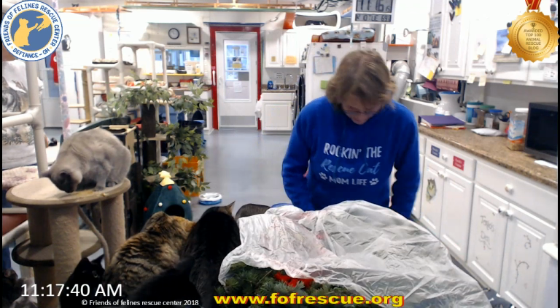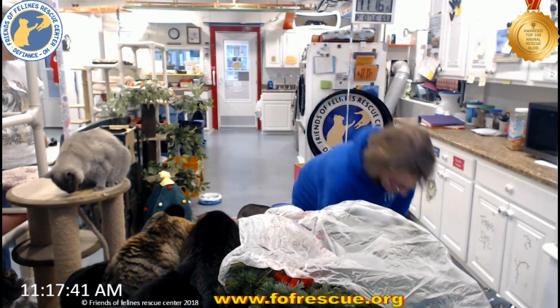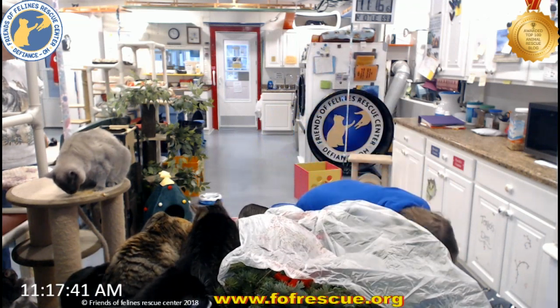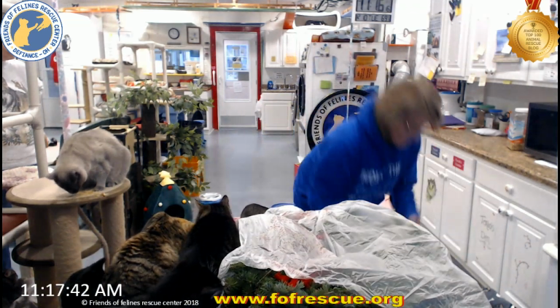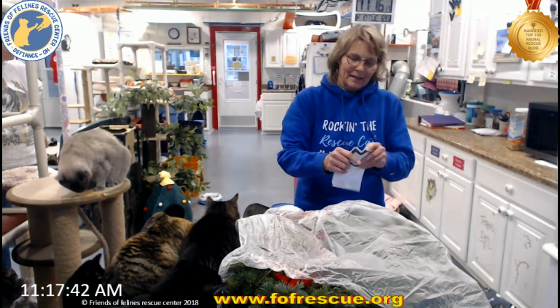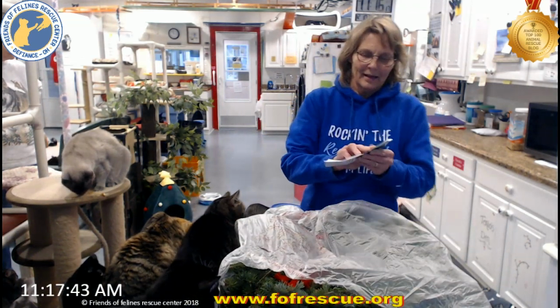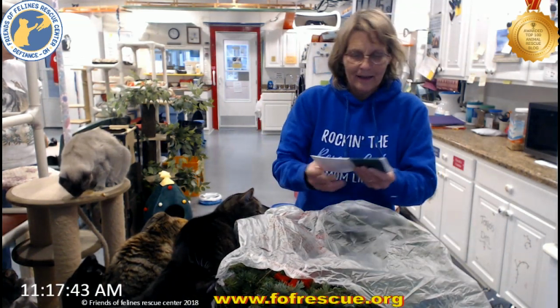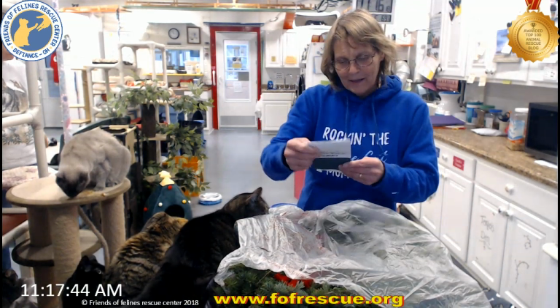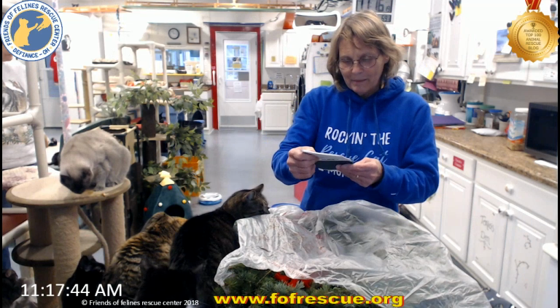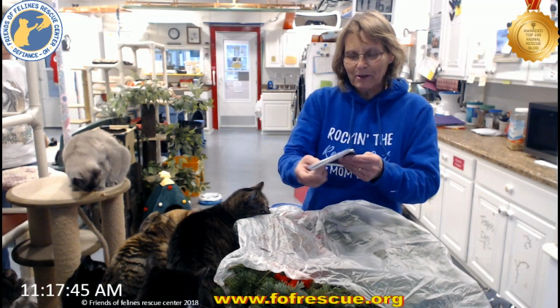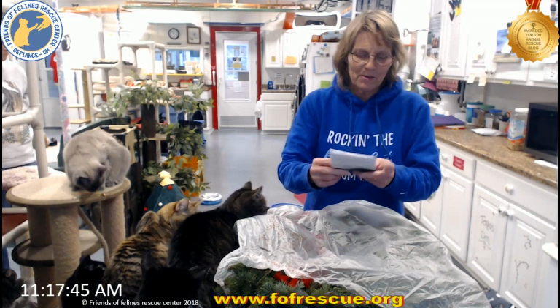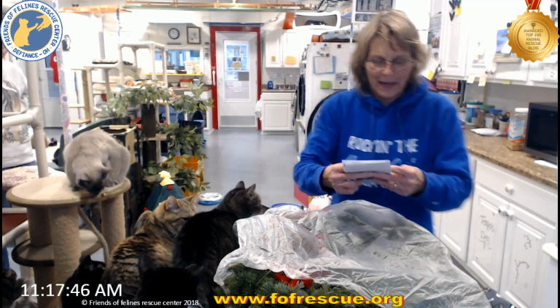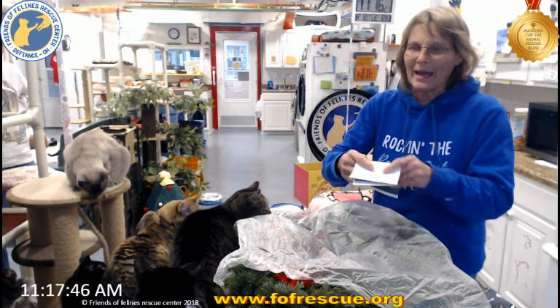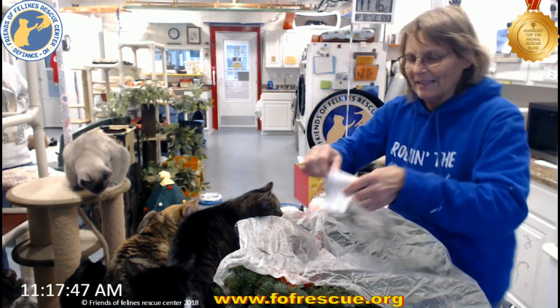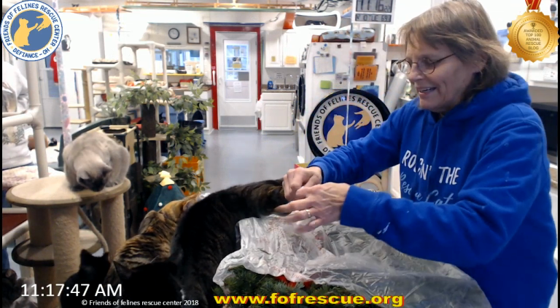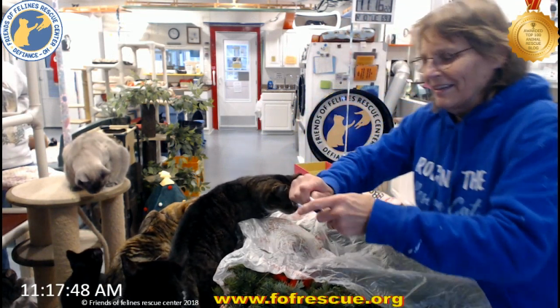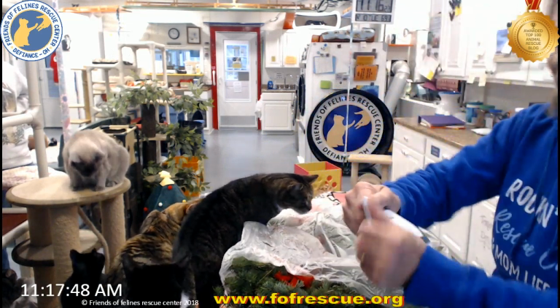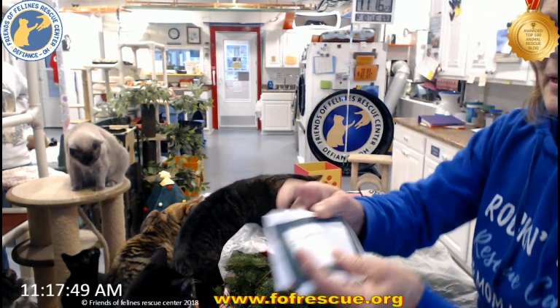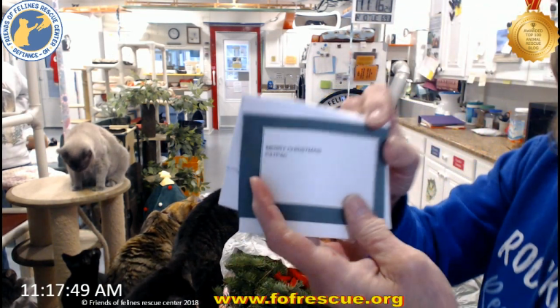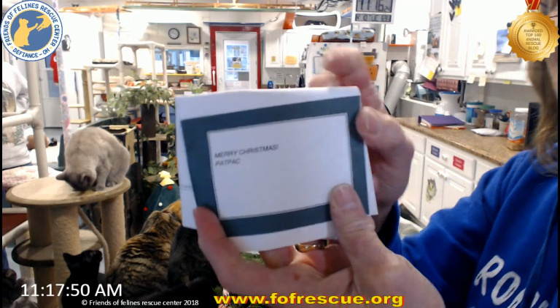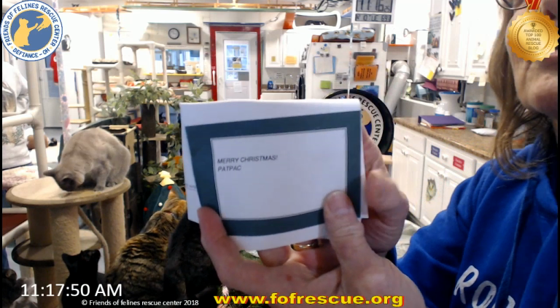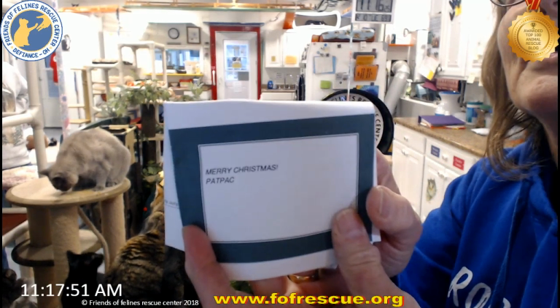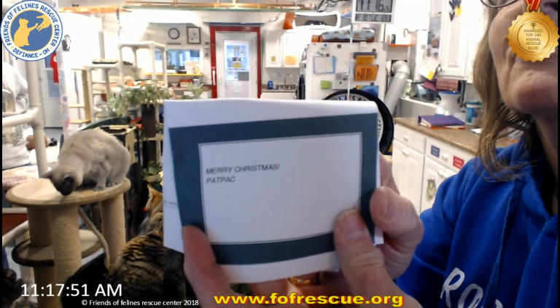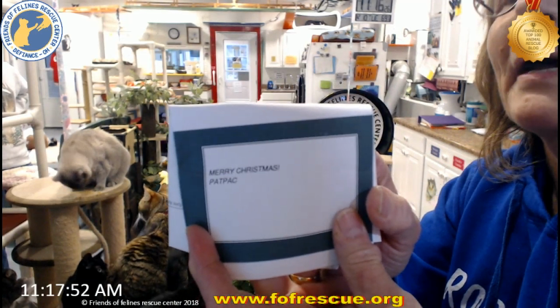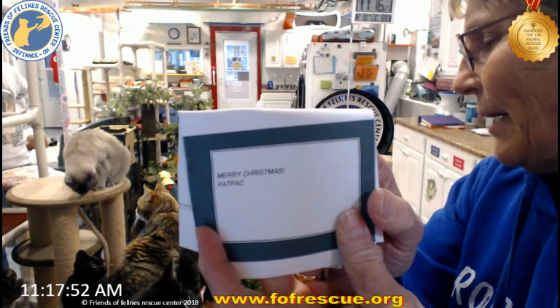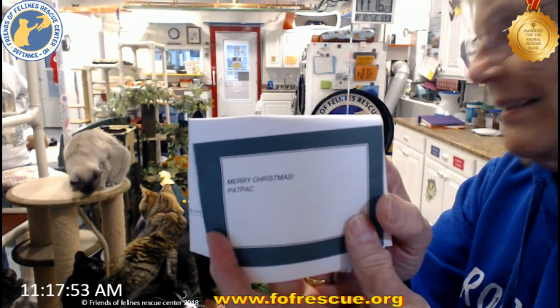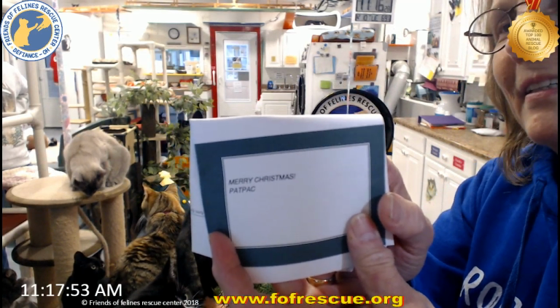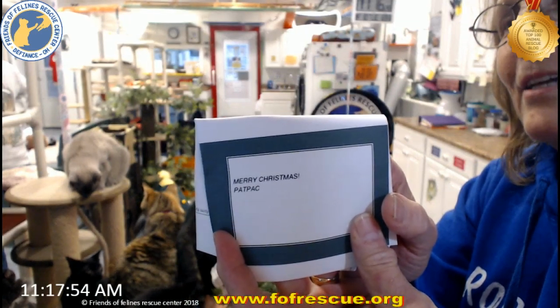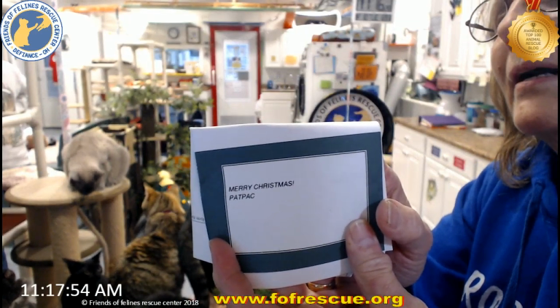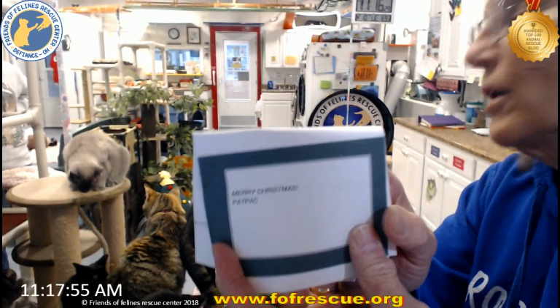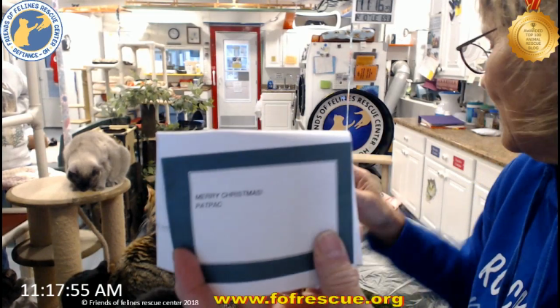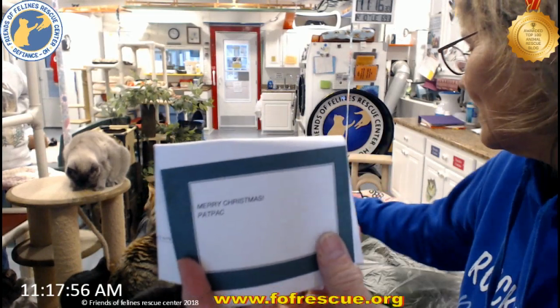And we have a paper. Merry Christmas from Pat Pack. Merry Christmas from Pat Pack. Thank you, Pat!